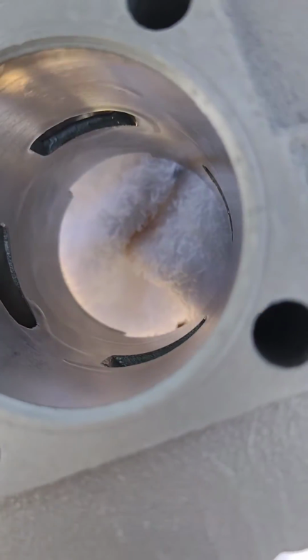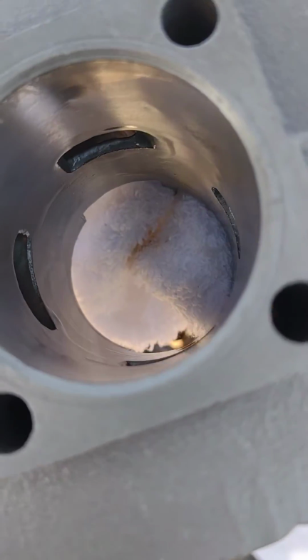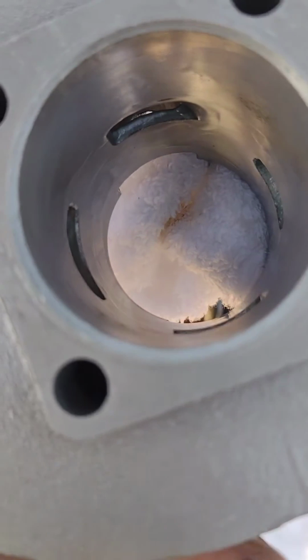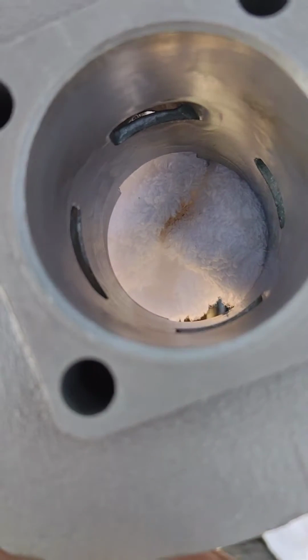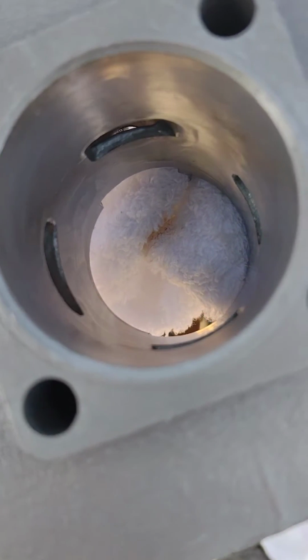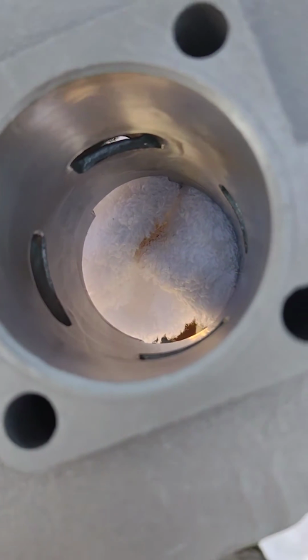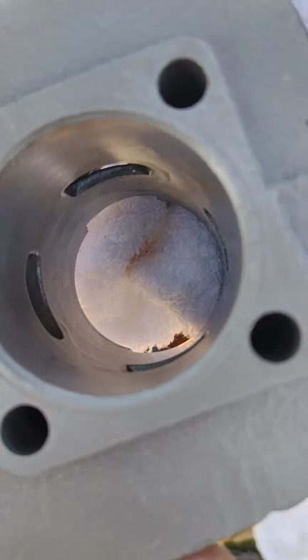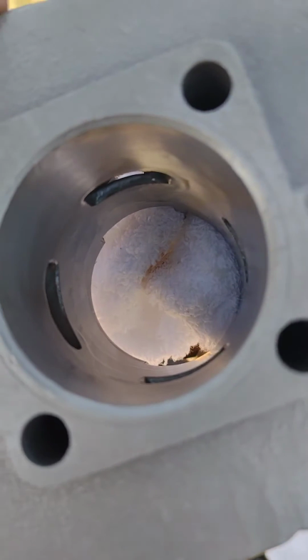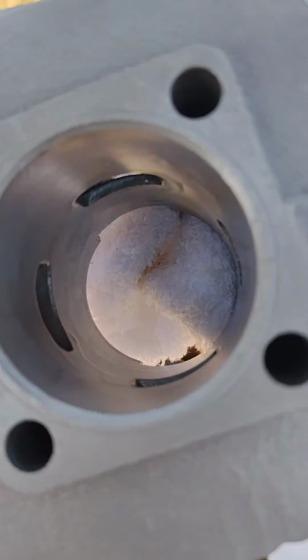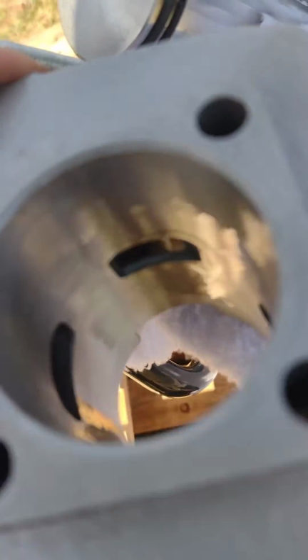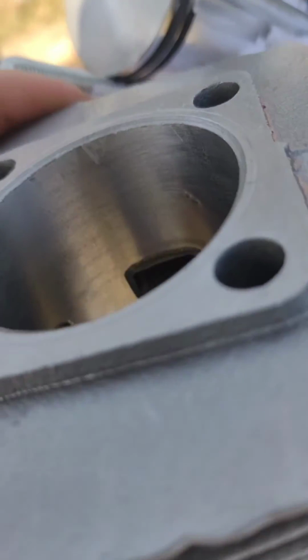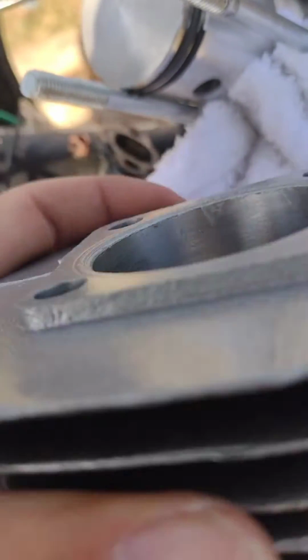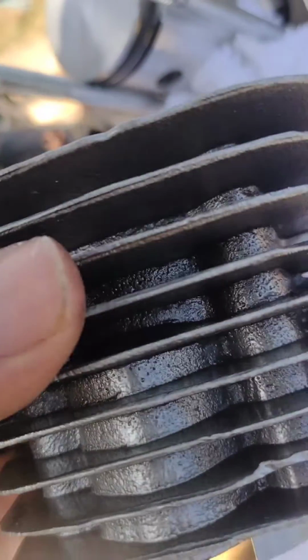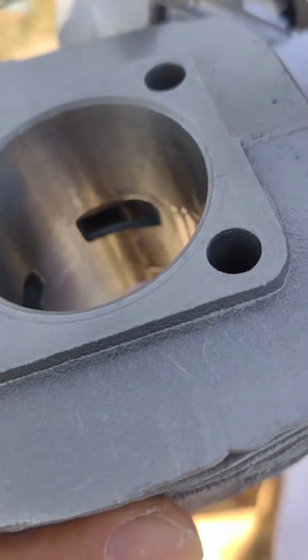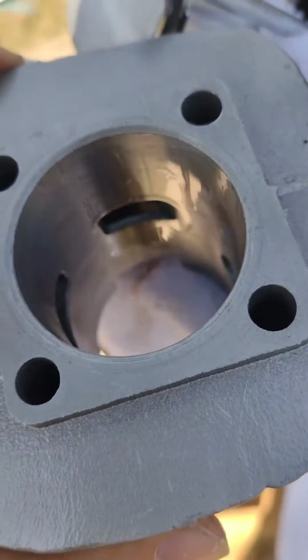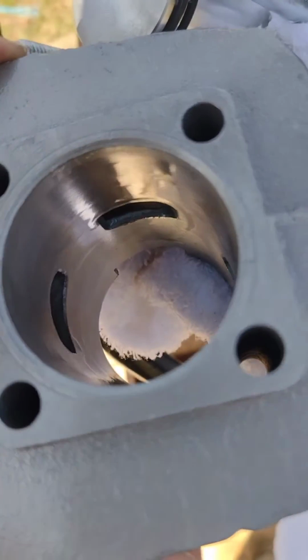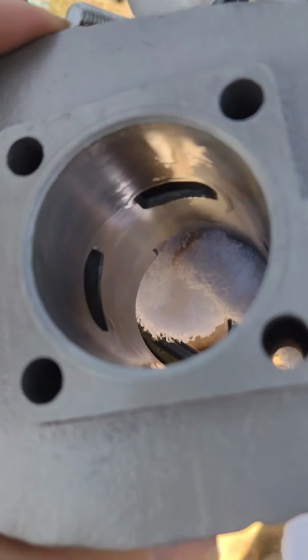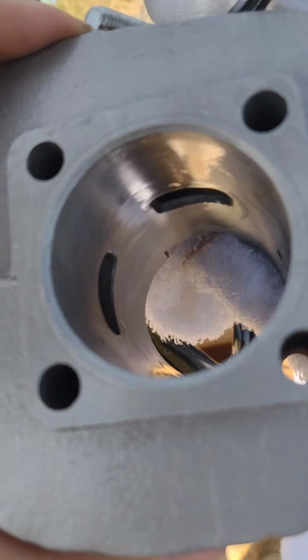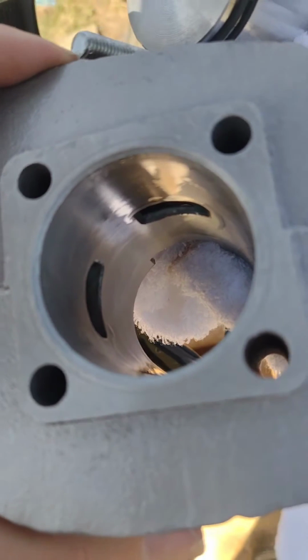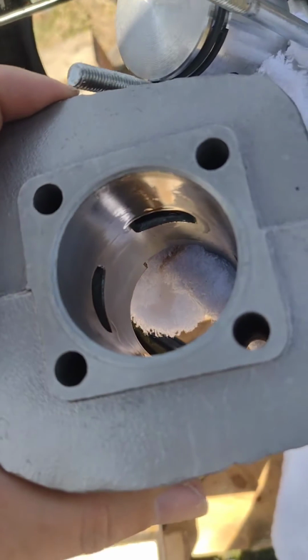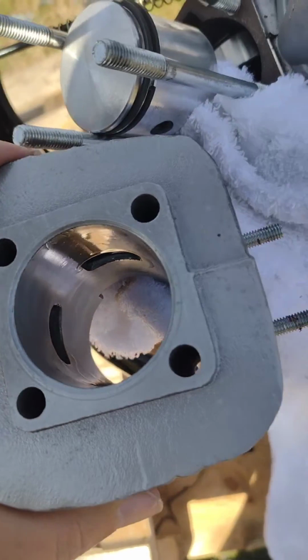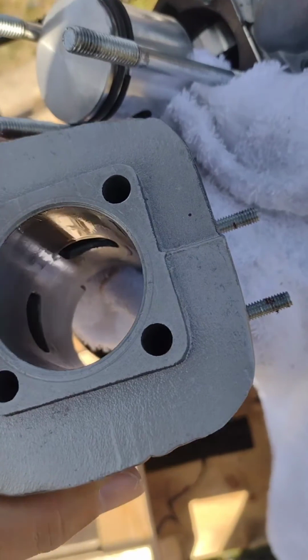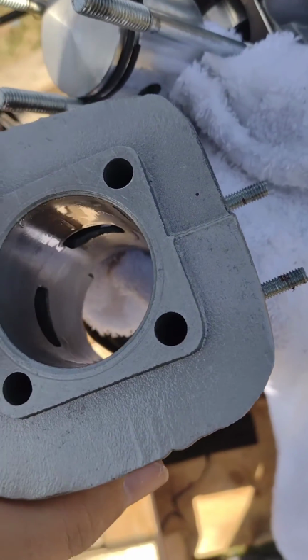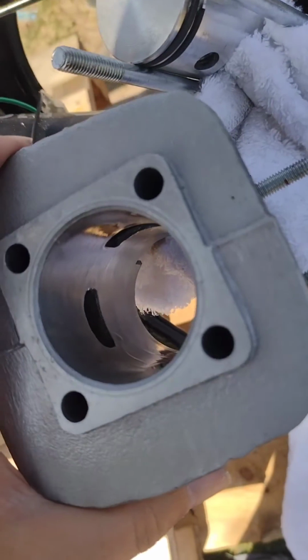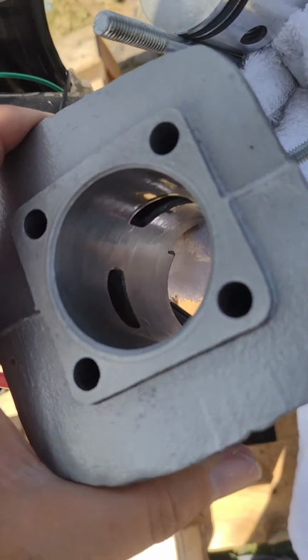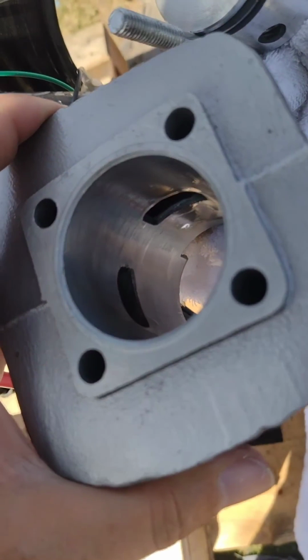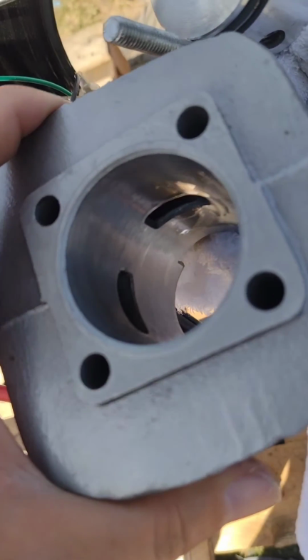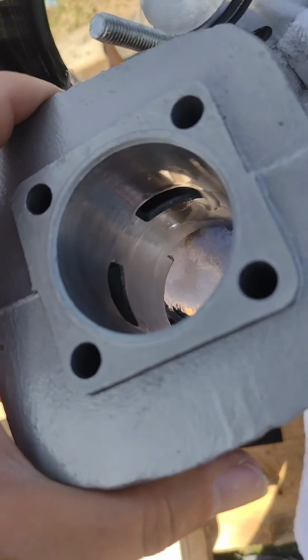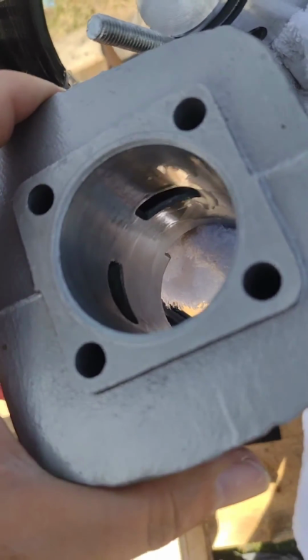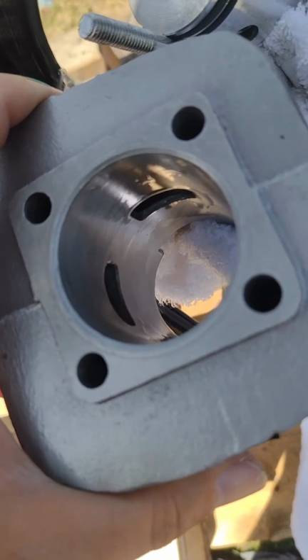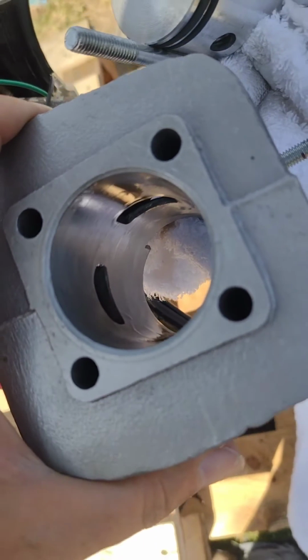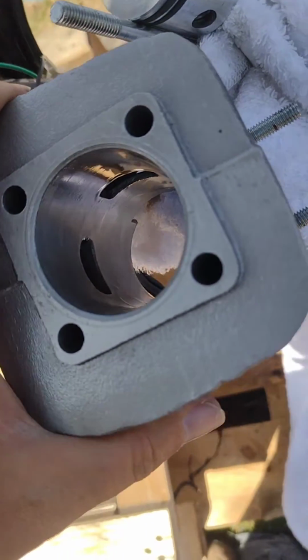So I emailed them — long story — but they ended up sending a second cylinder out. This is the second cylinder and it is the same. So I guess we'll see if it even starts and runs. Apparently it shouldn't if the transfers are the same height as the exhaust, but we'll see.